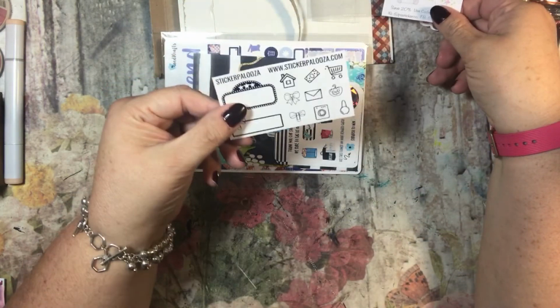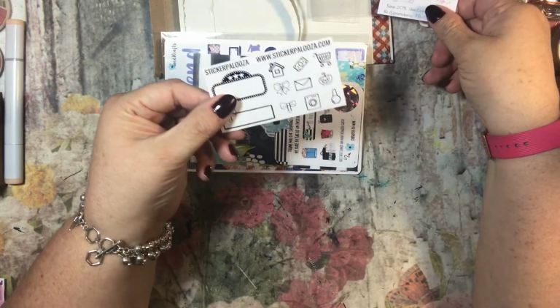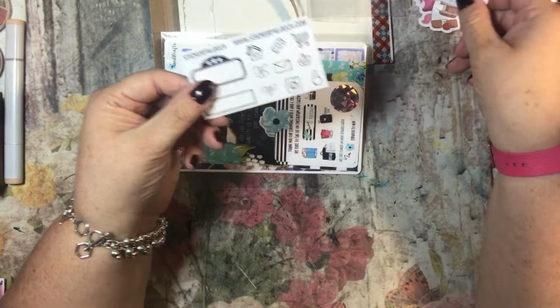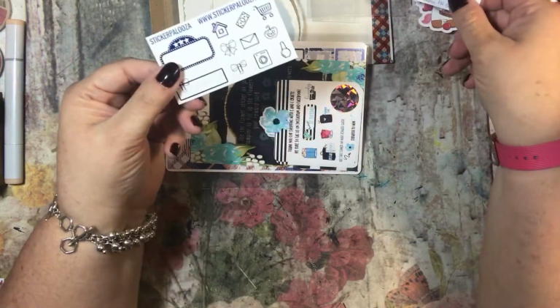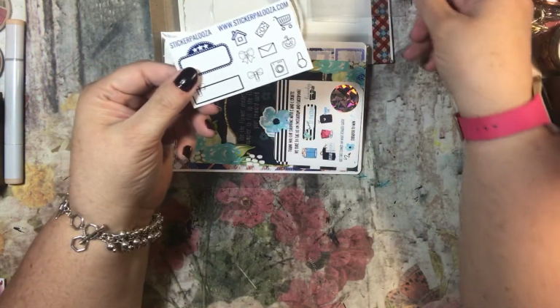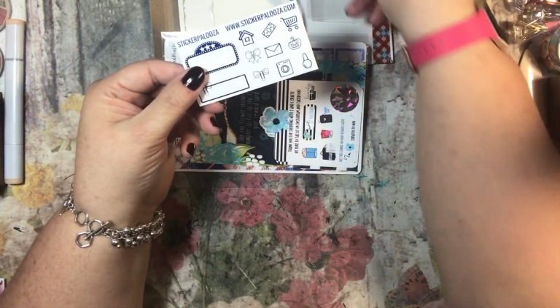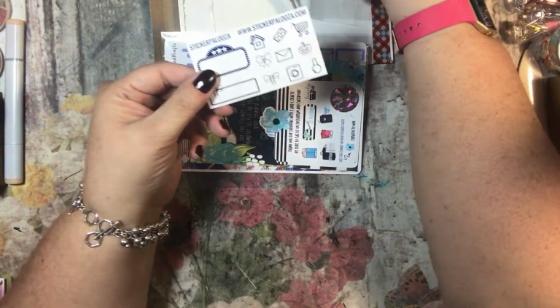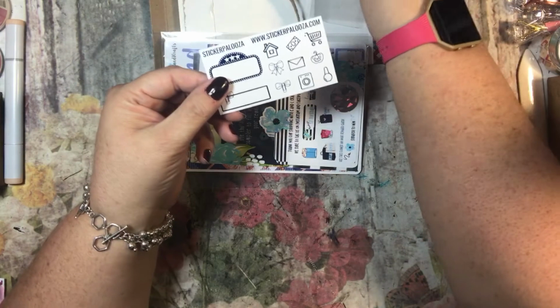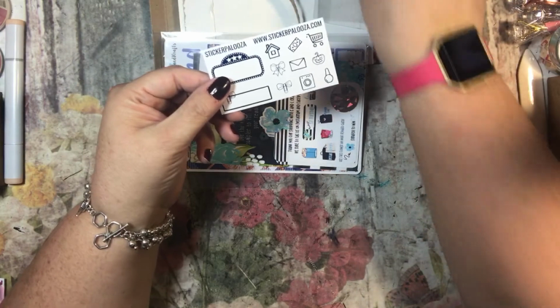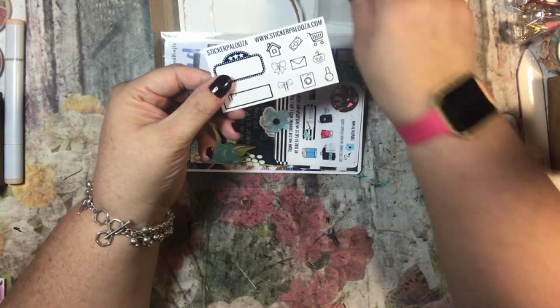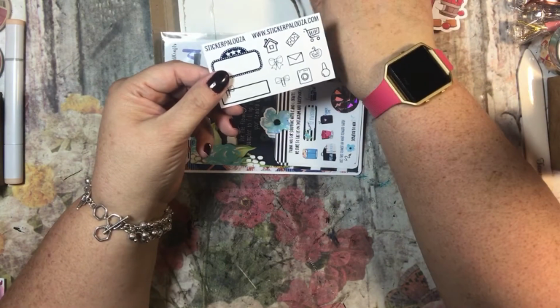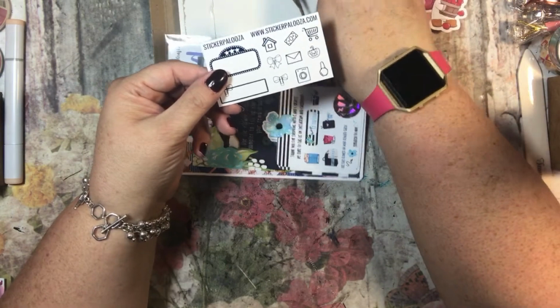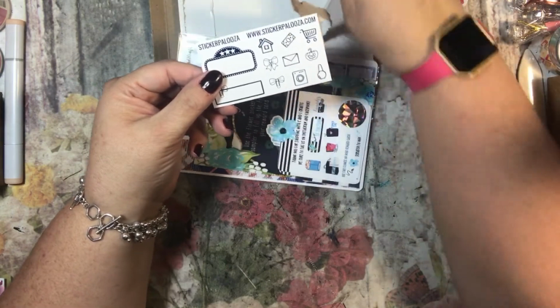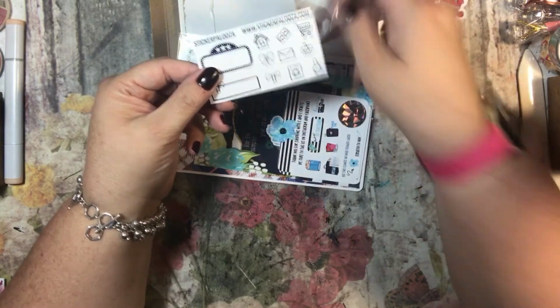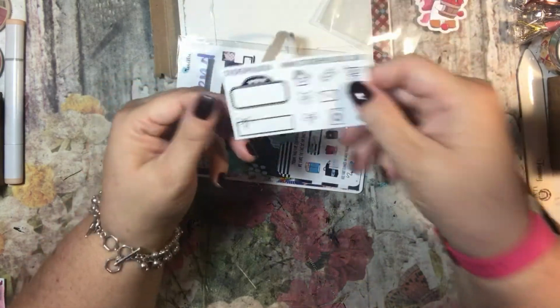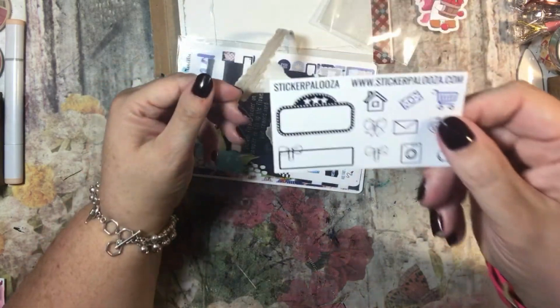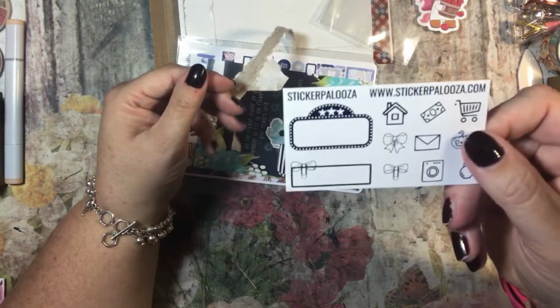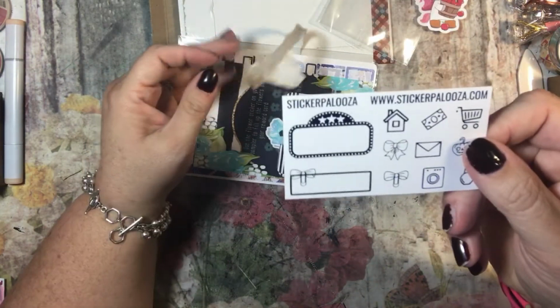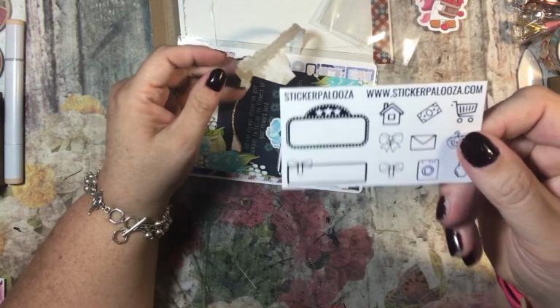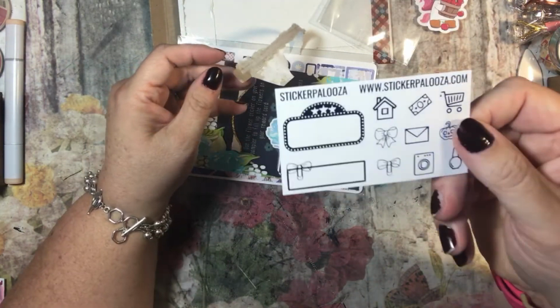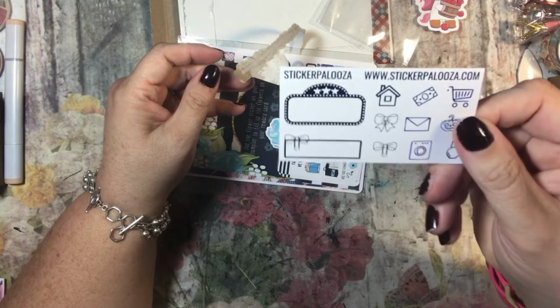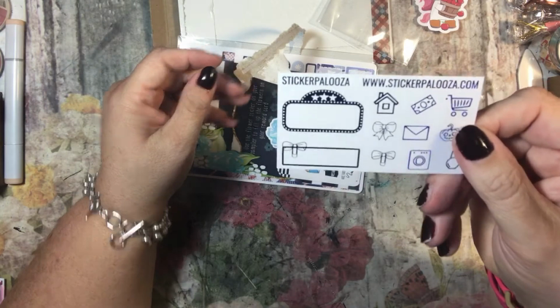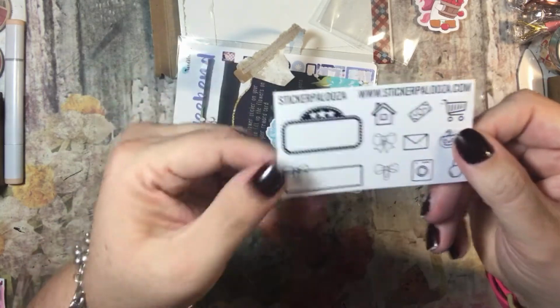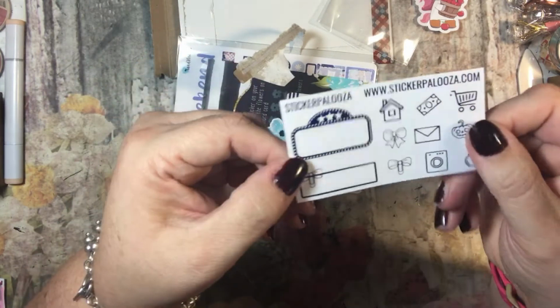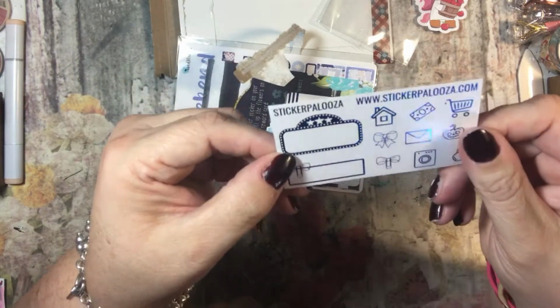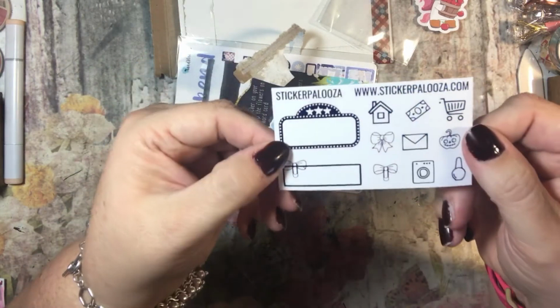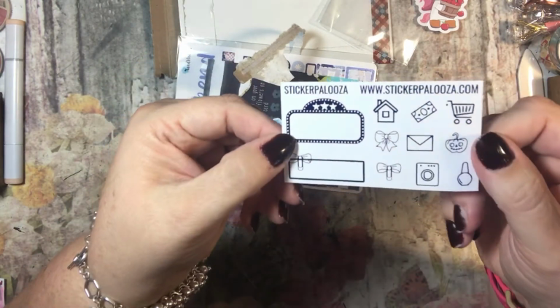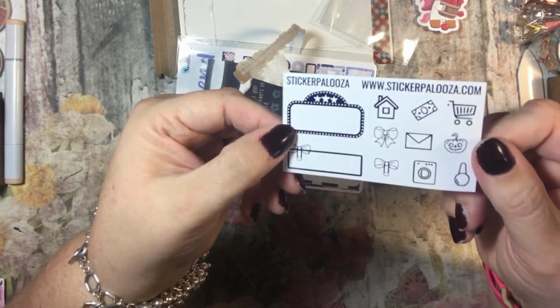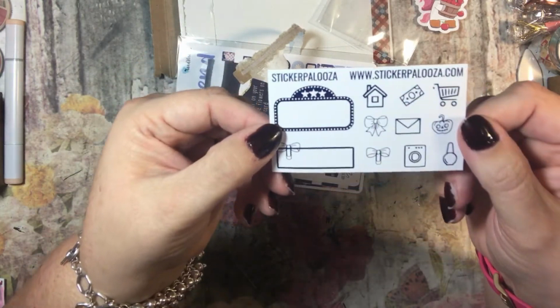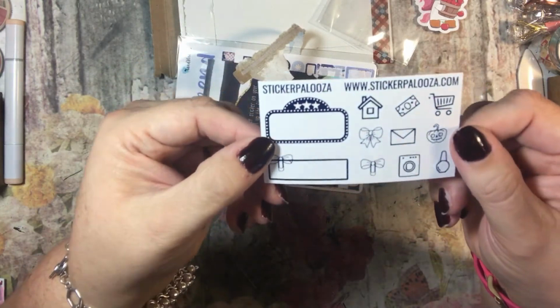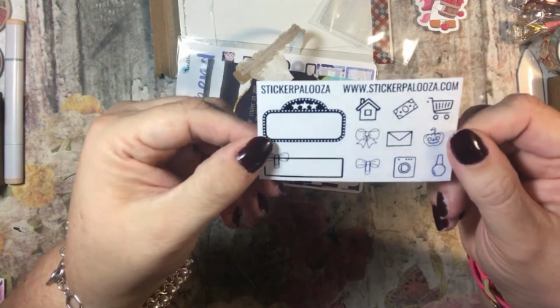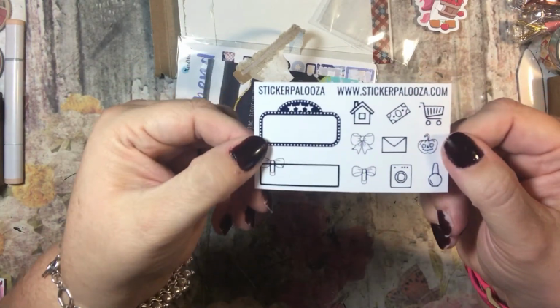So this is called Stickerpalooza online — that's cute — and this is Stickerpalooza.com. Look at those foils, it's blue foil. Hopefully that's picking it up on camera.